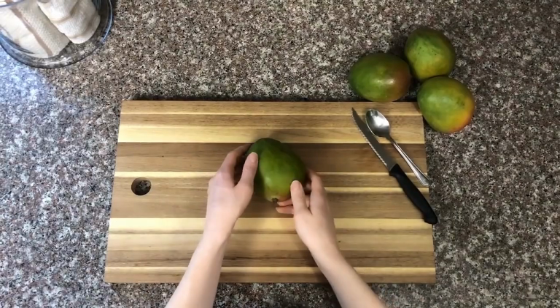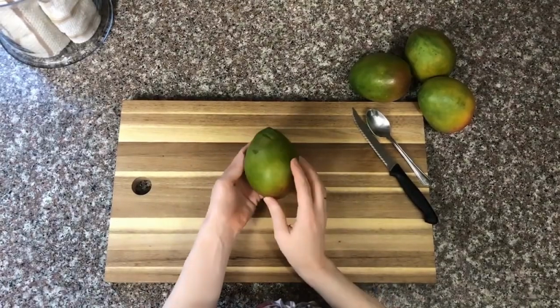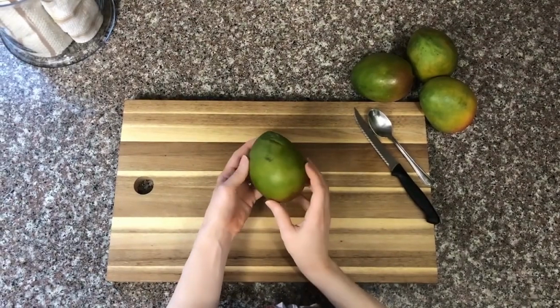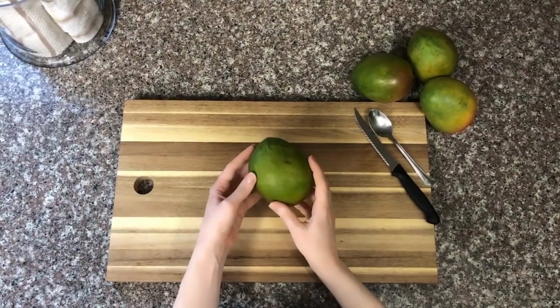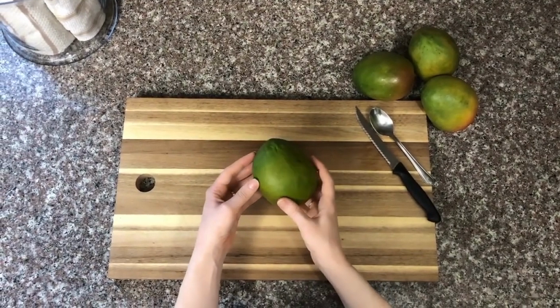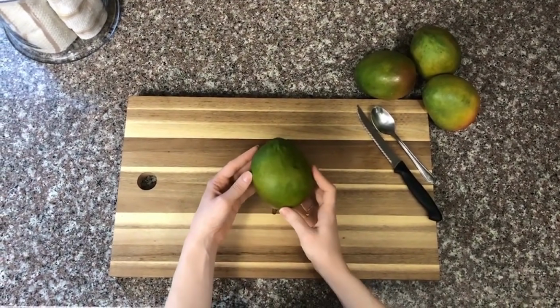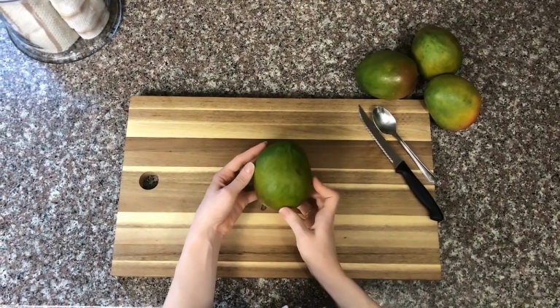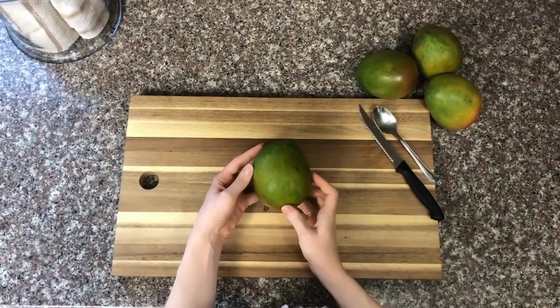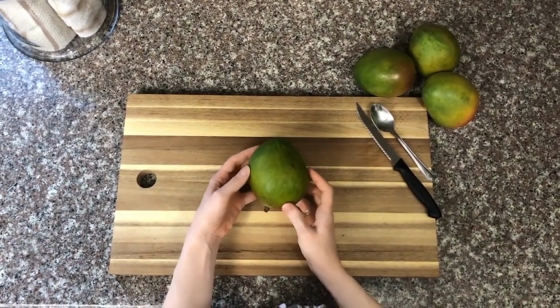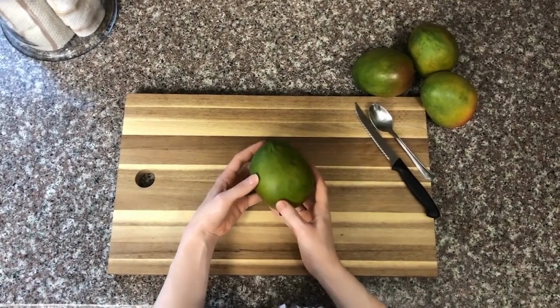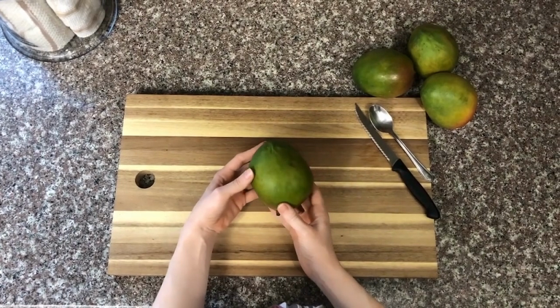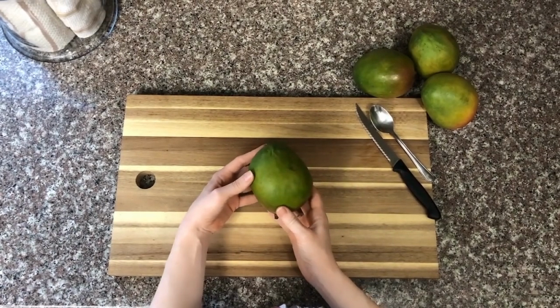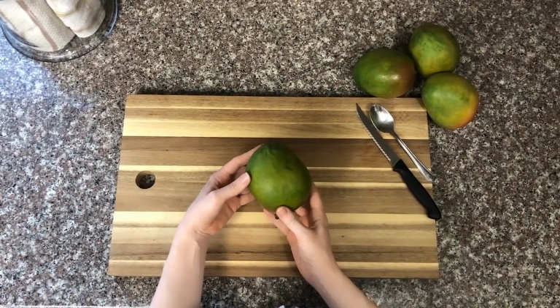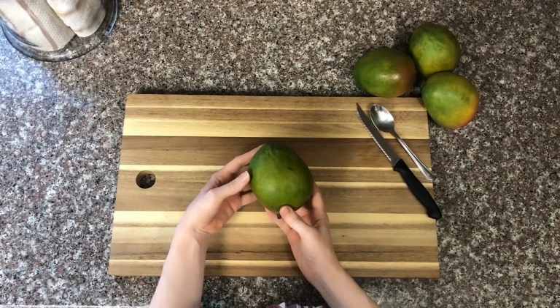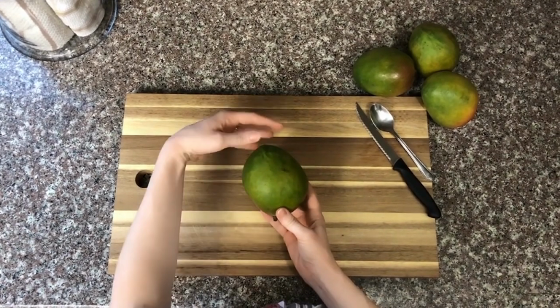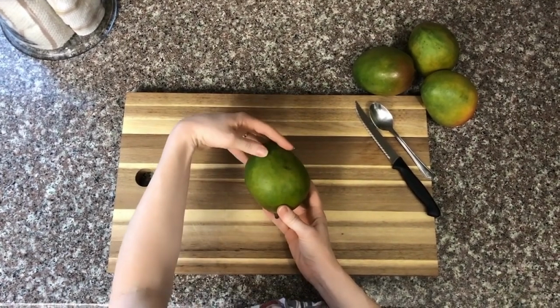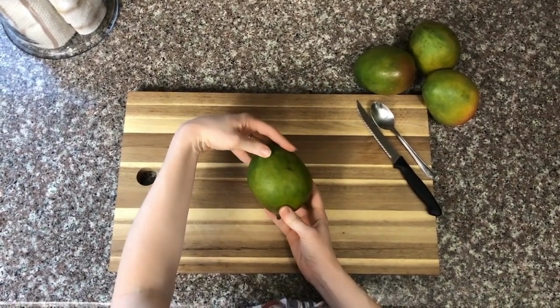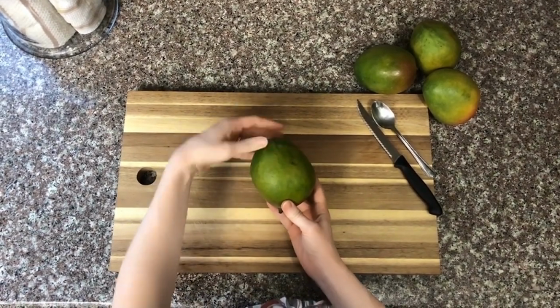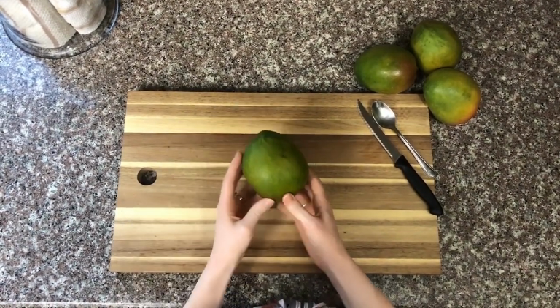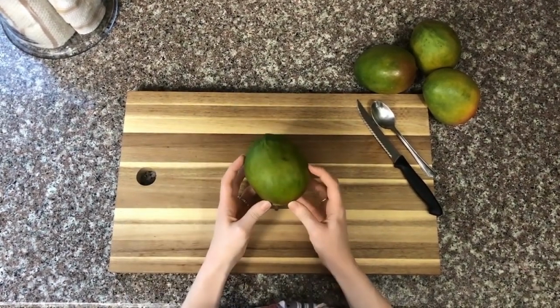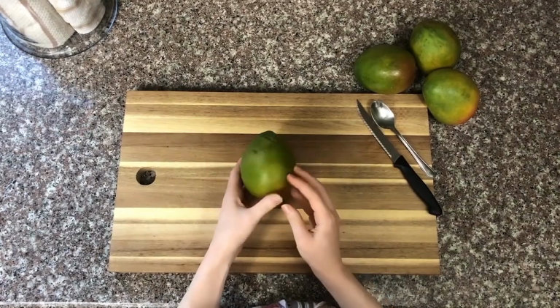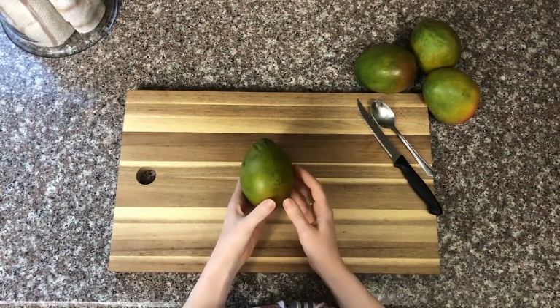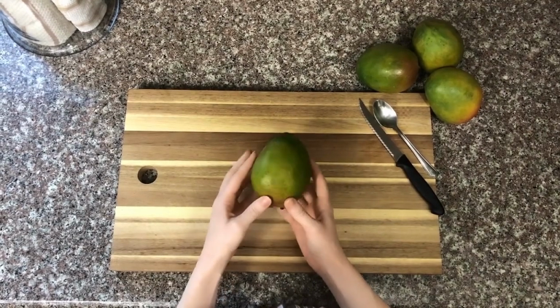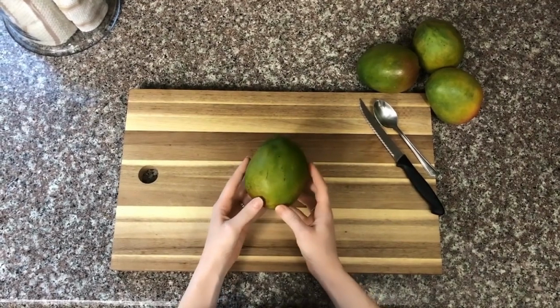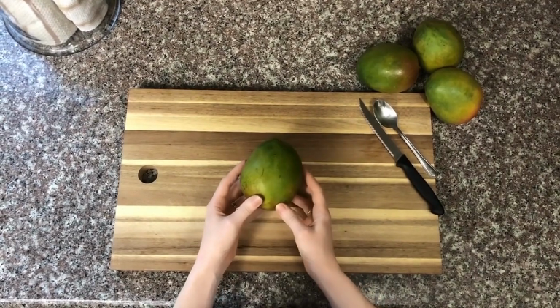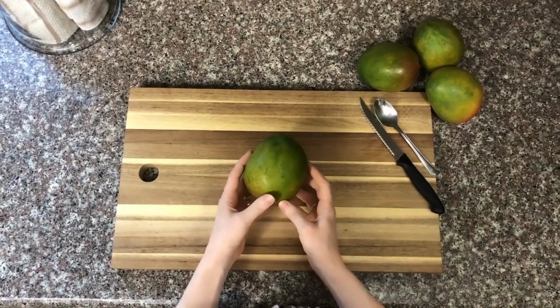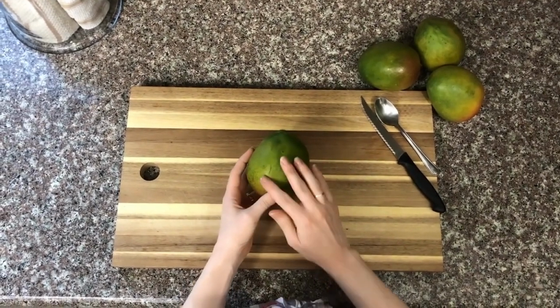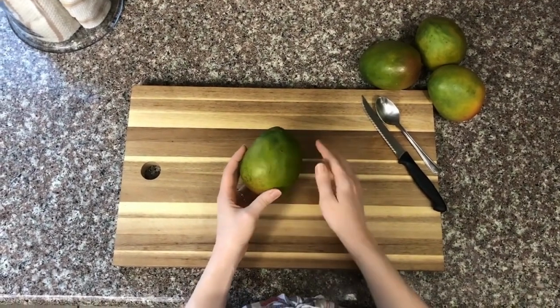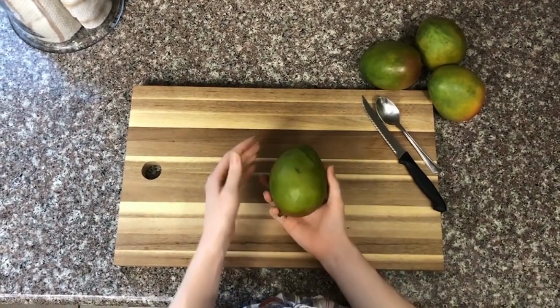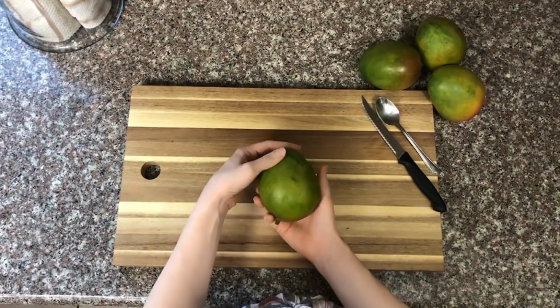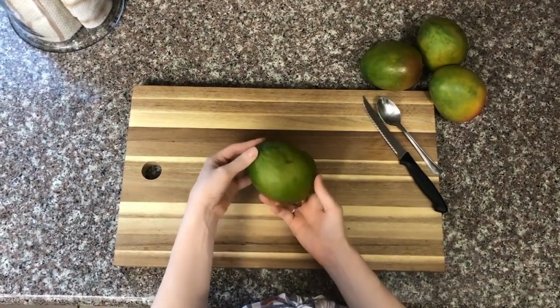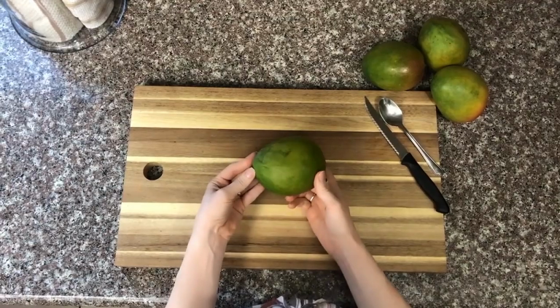Before we get started, there's one important thing to note about the anatomy of a mango. It's similarly shaped to an egg, meaning that there is one end that is smaller and the other end that sits larger. It's basically bottom heavy and this is going to be key when we get cutting.